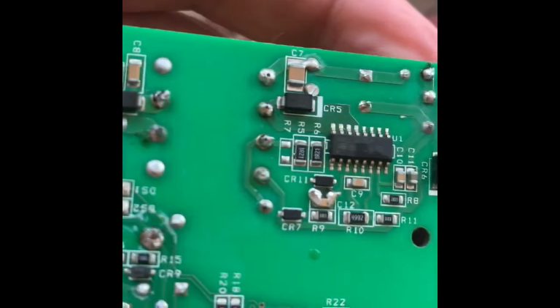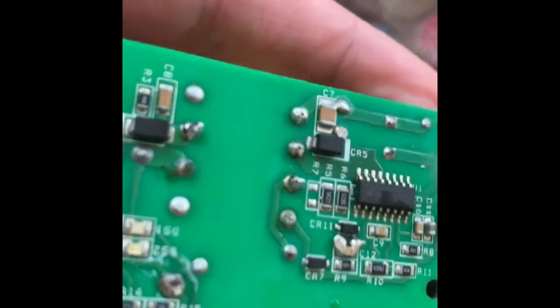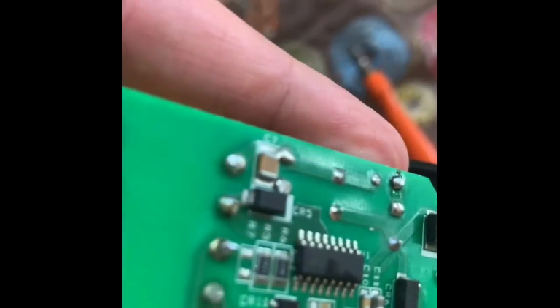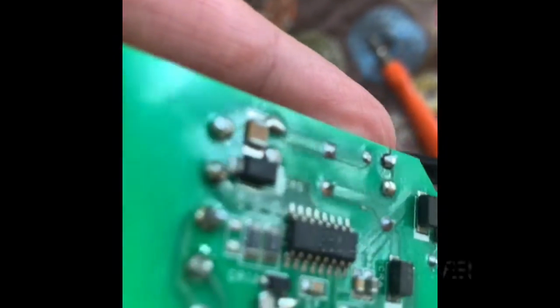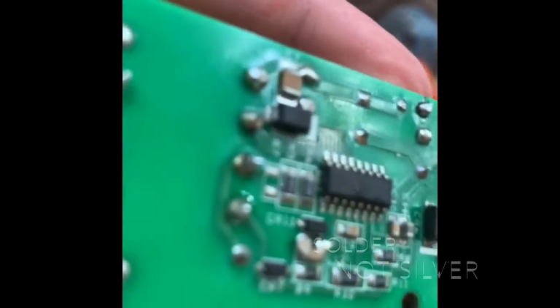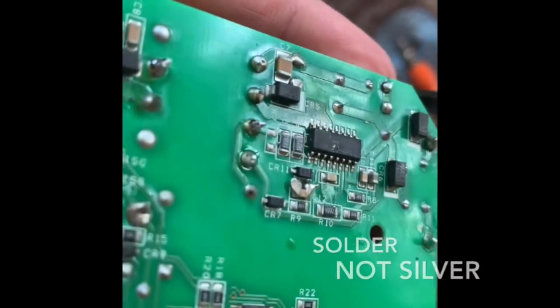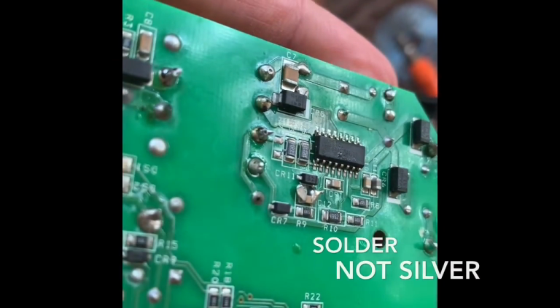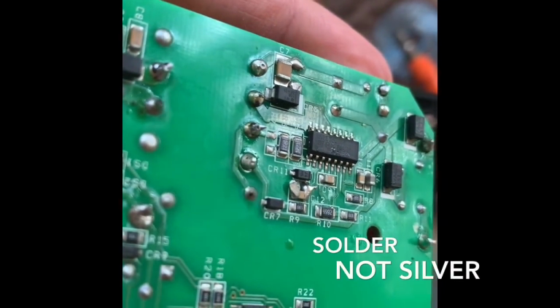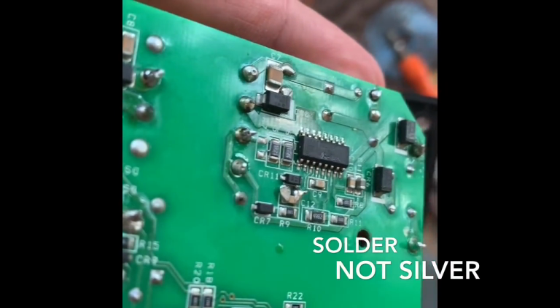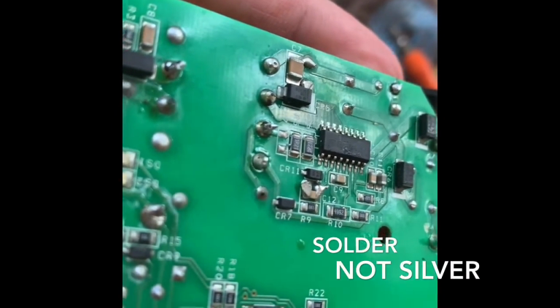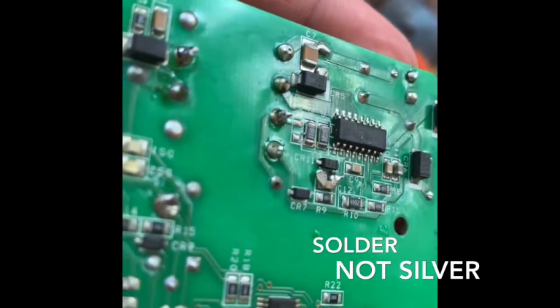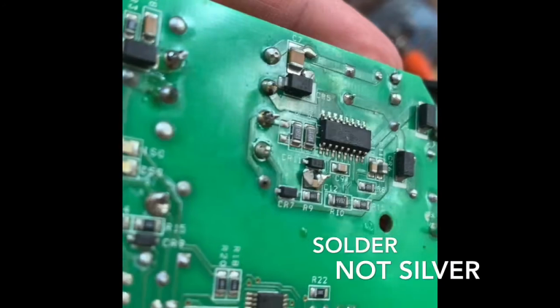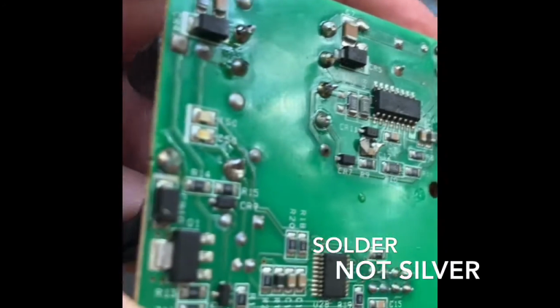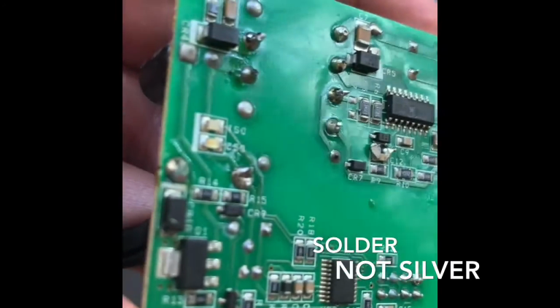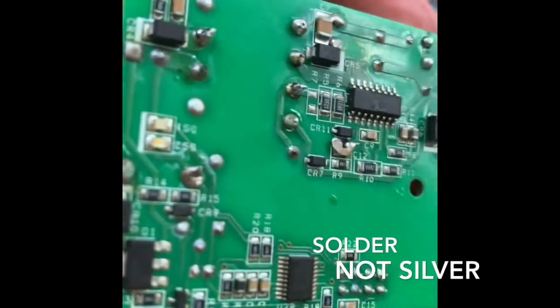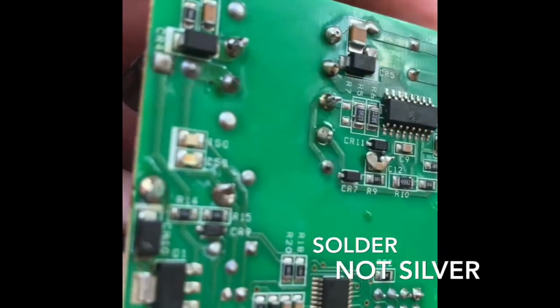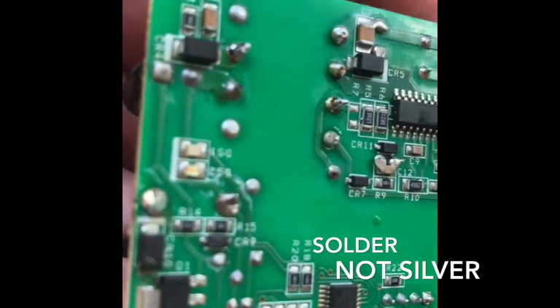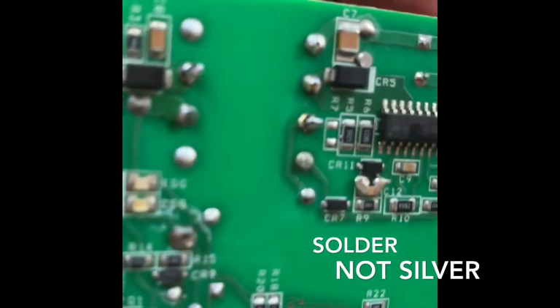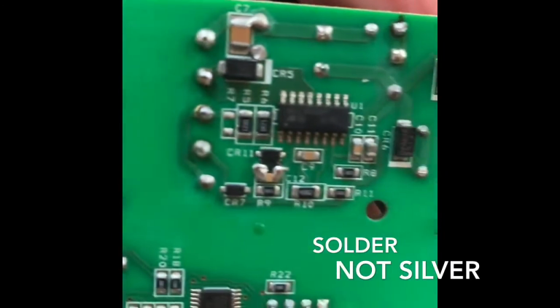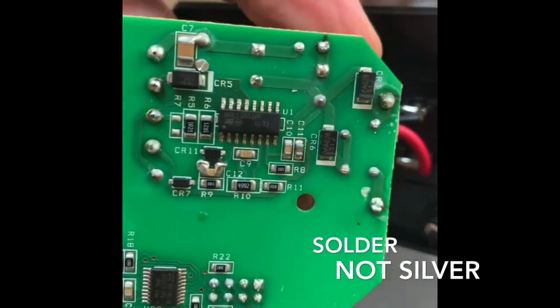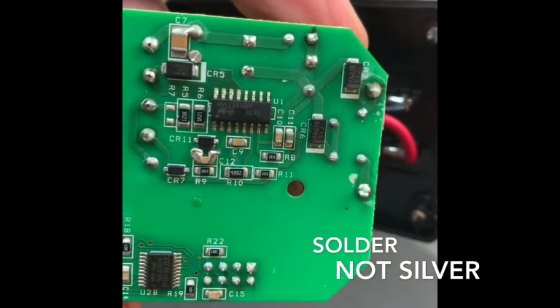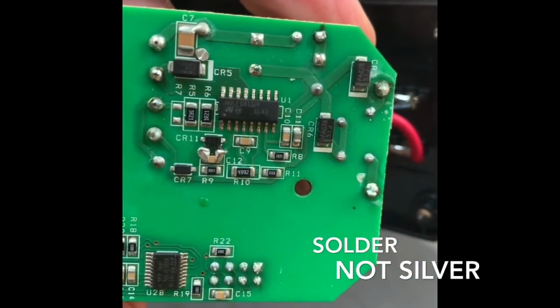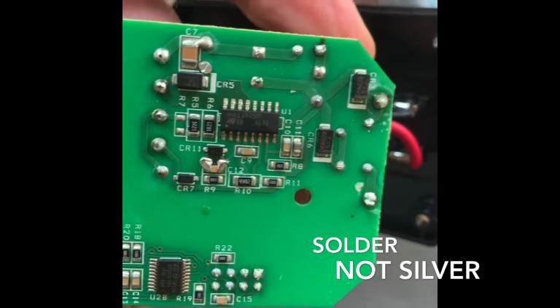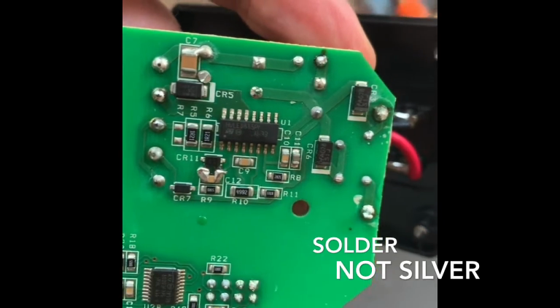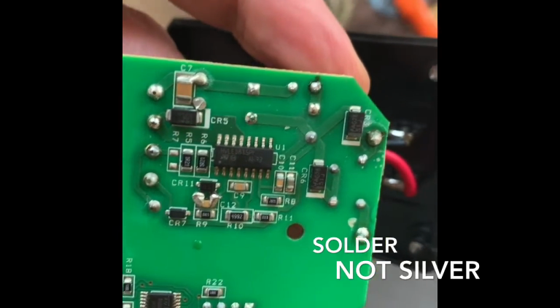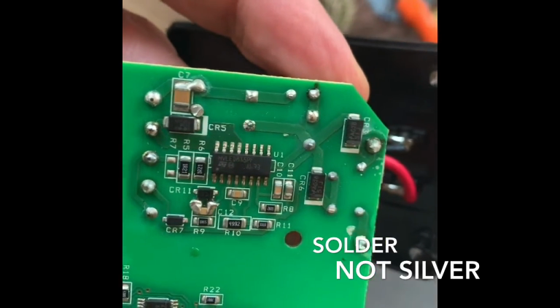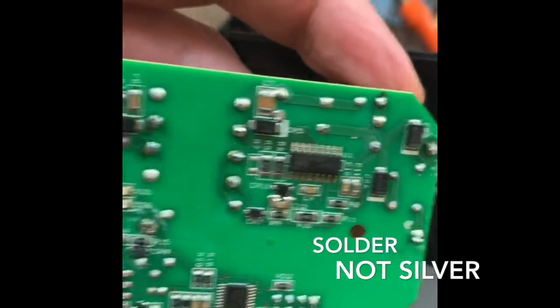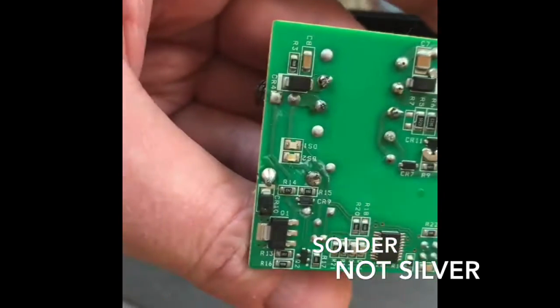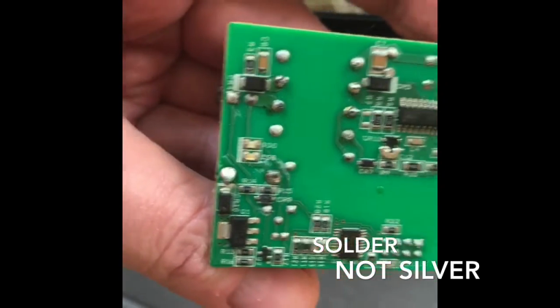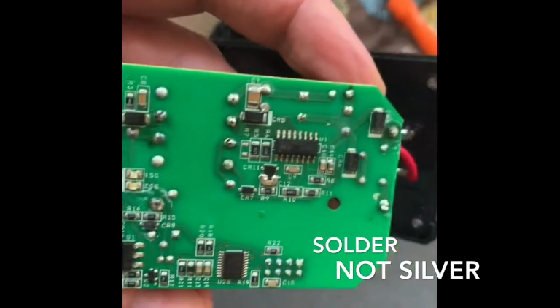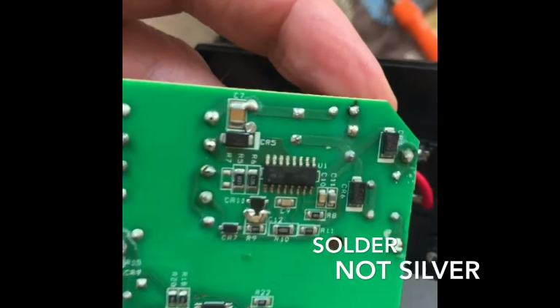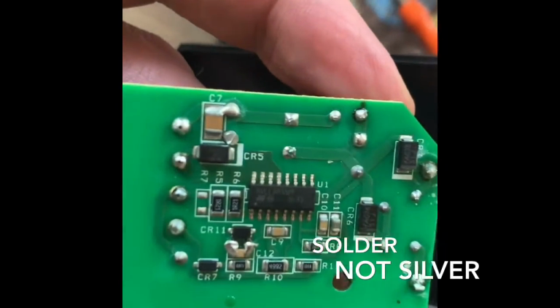You may see some shinier silver on top because I tried to add silver to melt the solder that was there, using a Hakko soldering station. I got the temperature up to 899 degrees Fahrenheit and it would not melt.